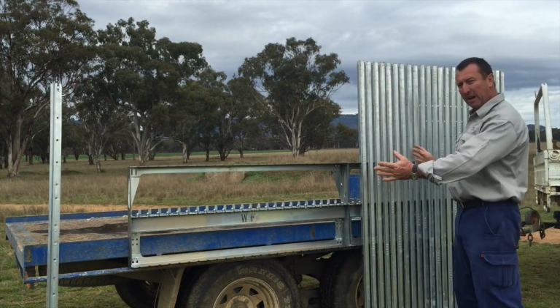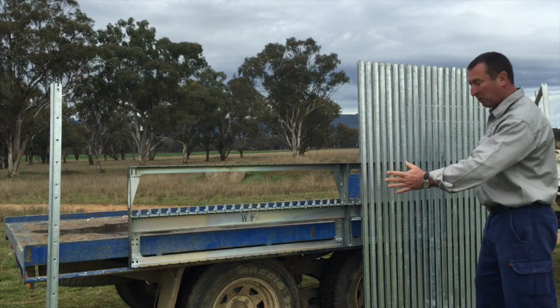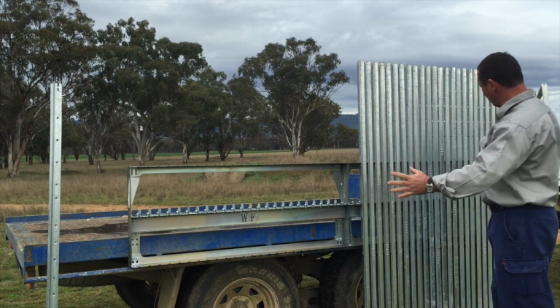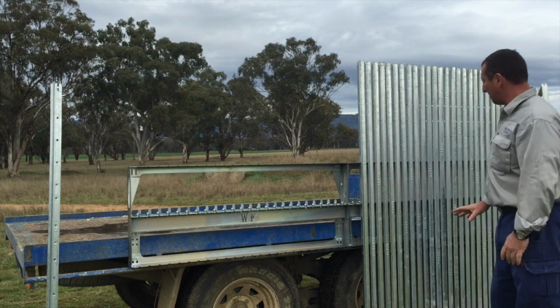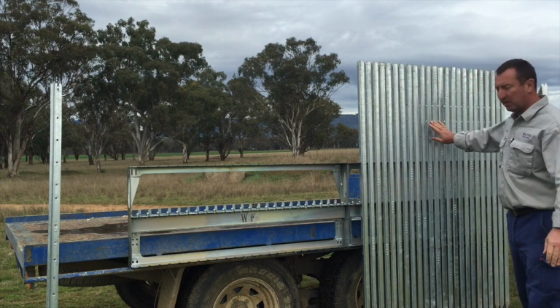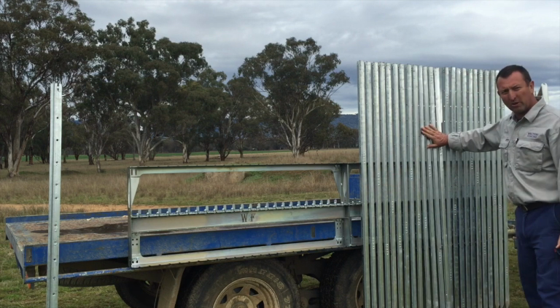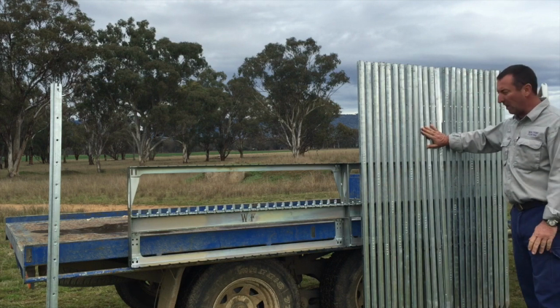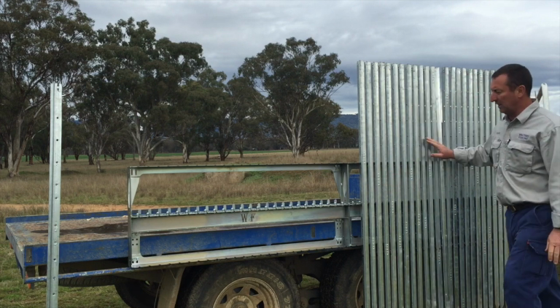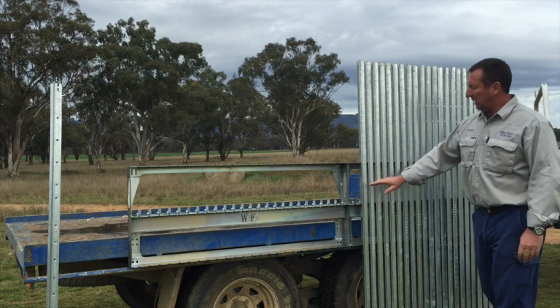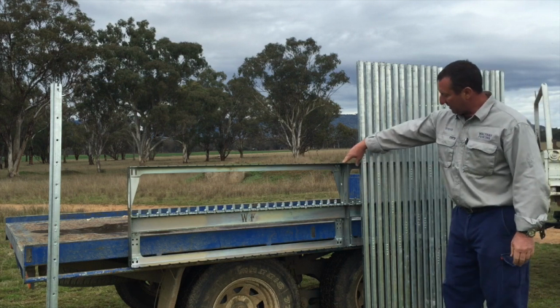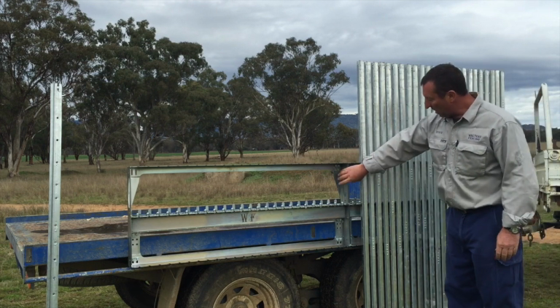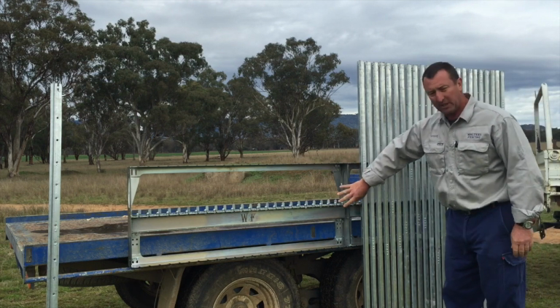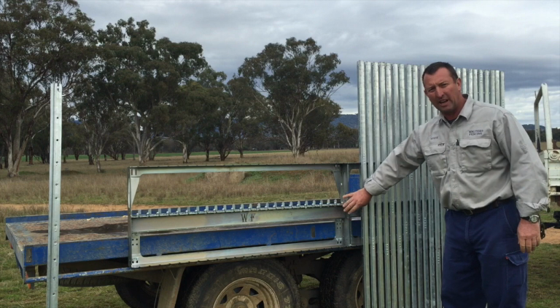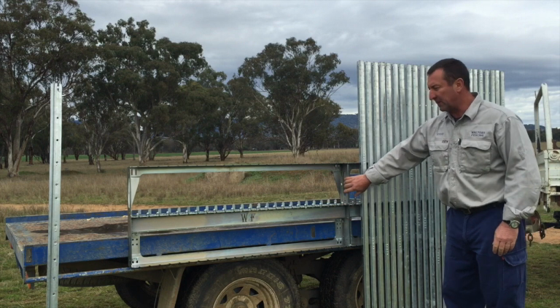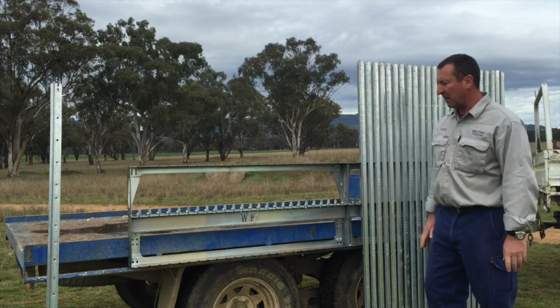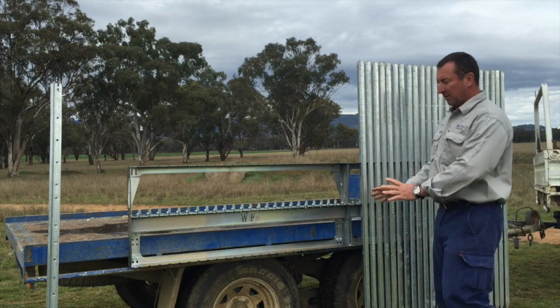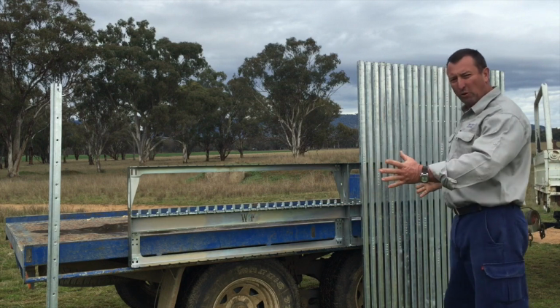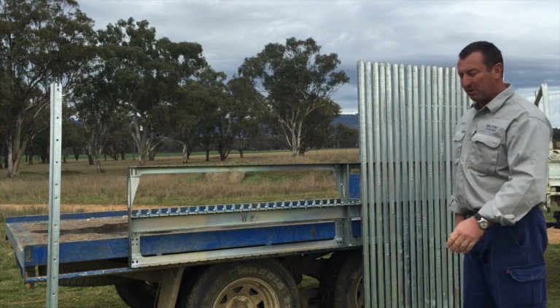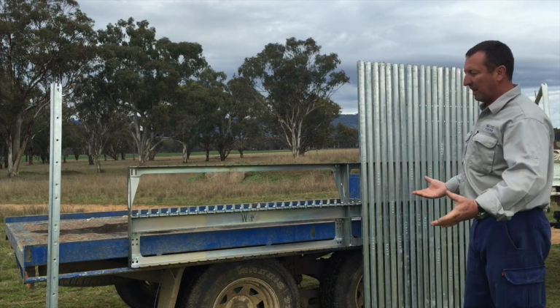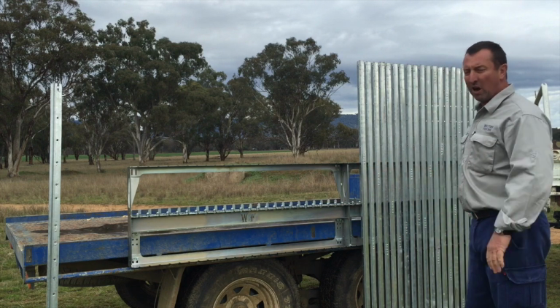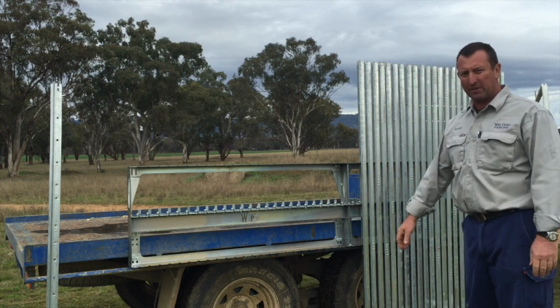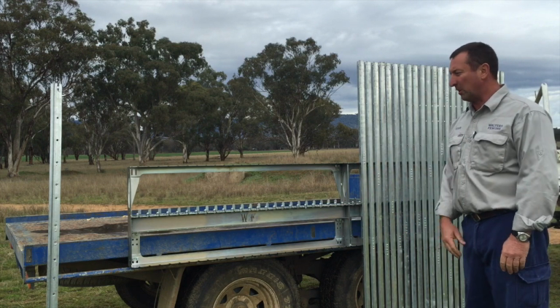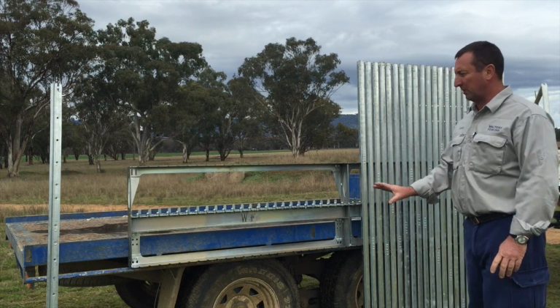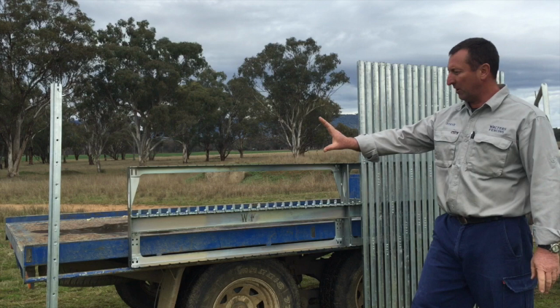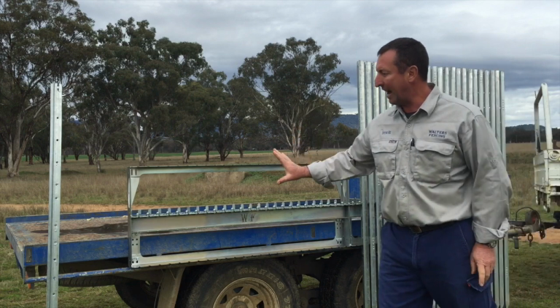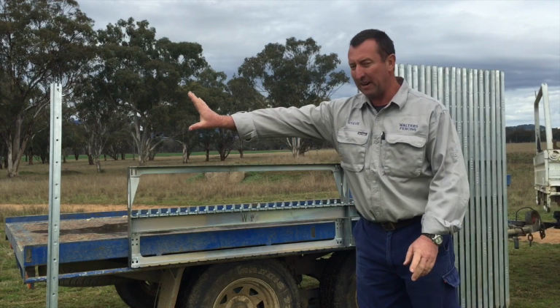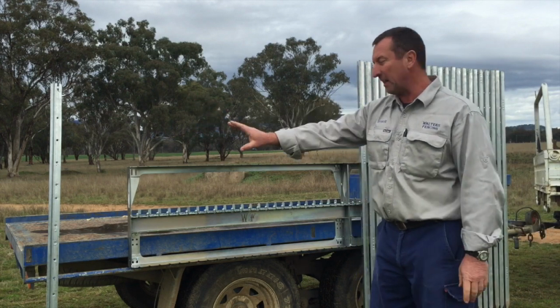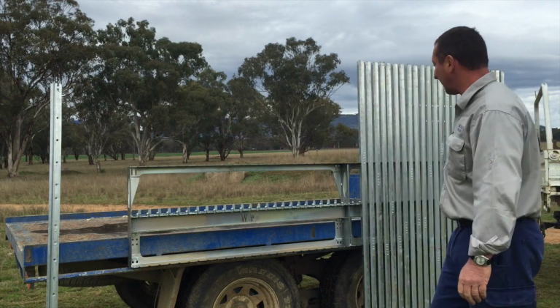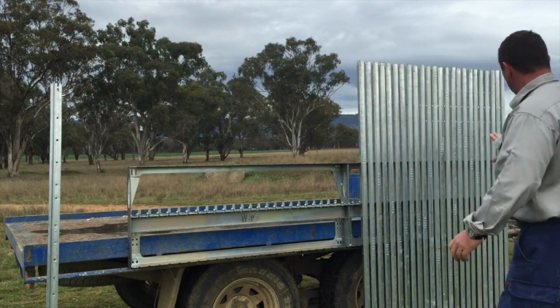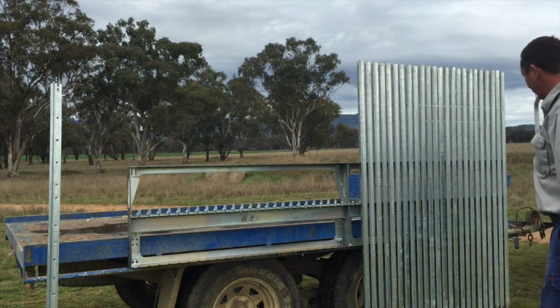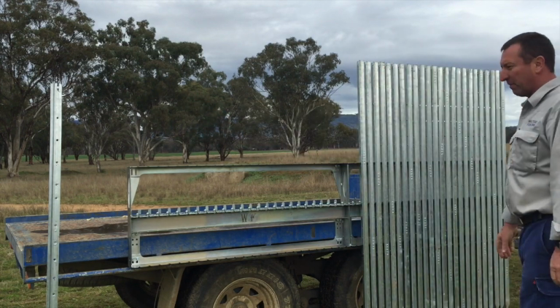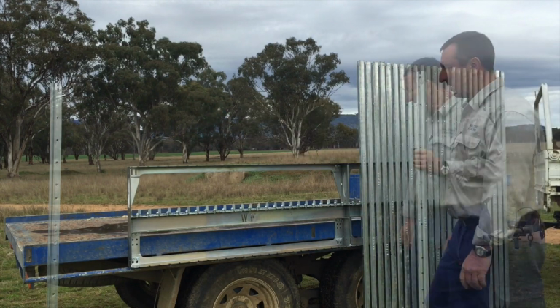We have two modules set up here; this one's already been loaded, and we have a second module. You can see how they fit together, so four modules together will hold 100 star posts. You can have one hanging at the back, and another one at the front of the trailer.